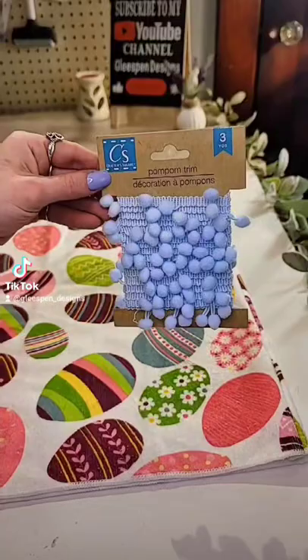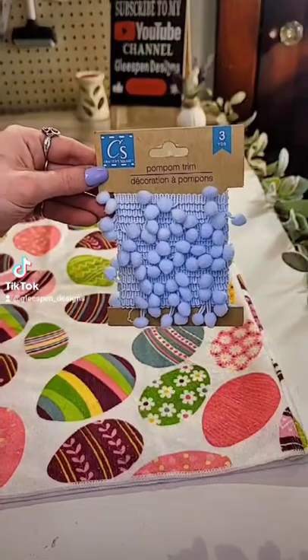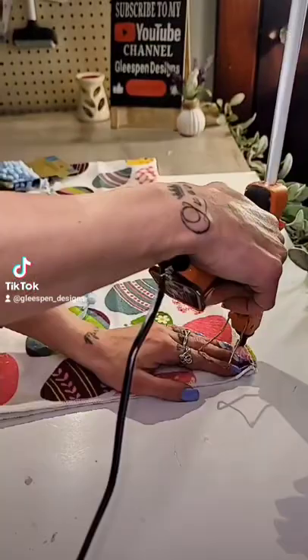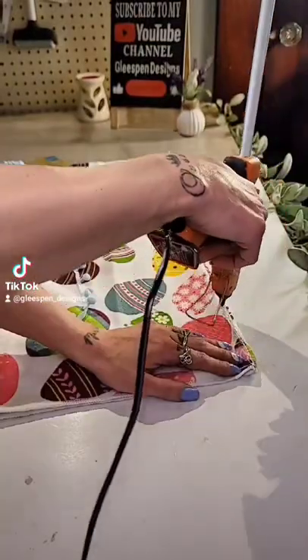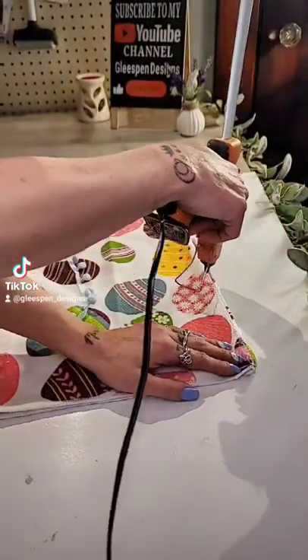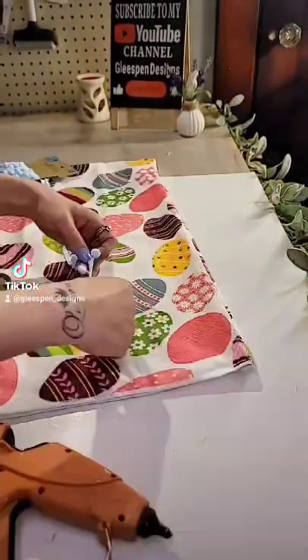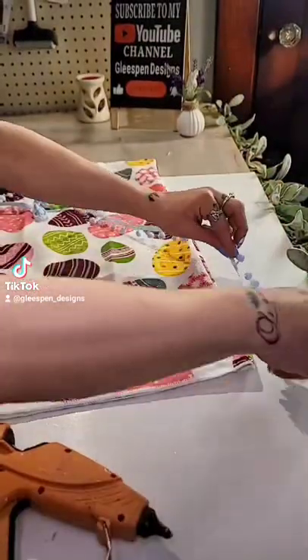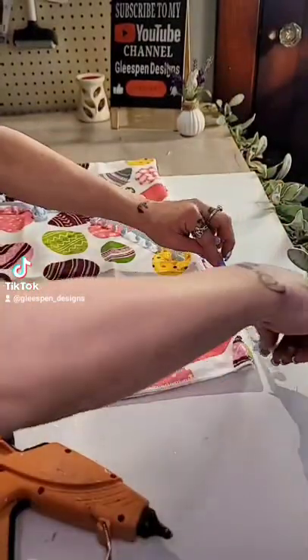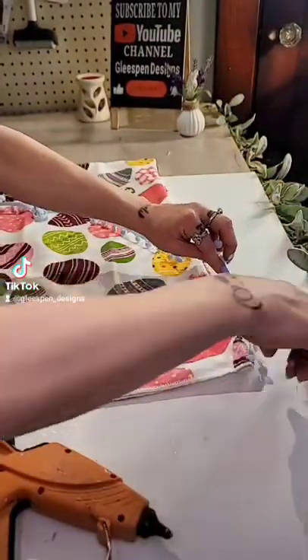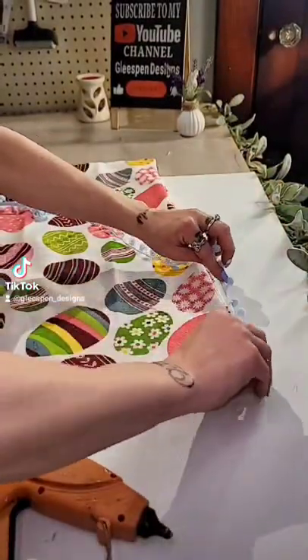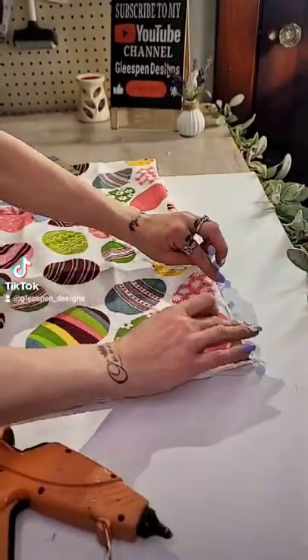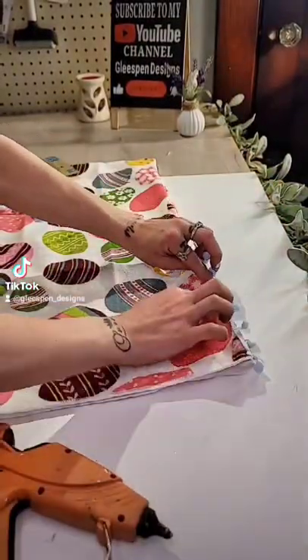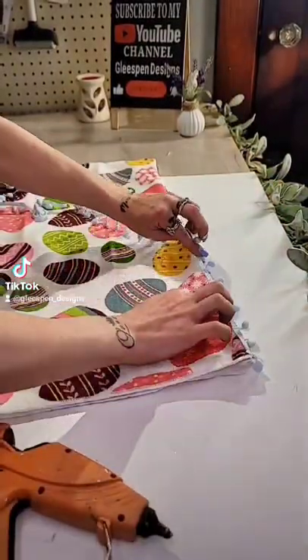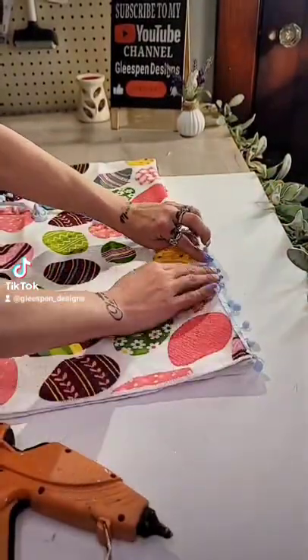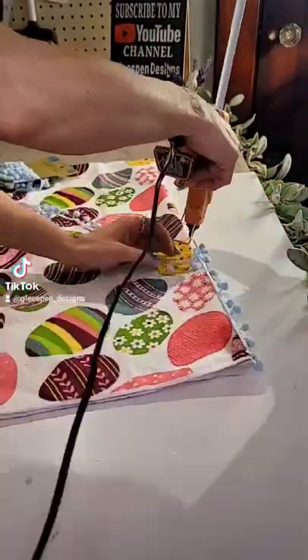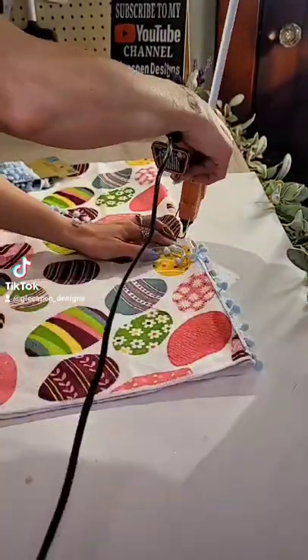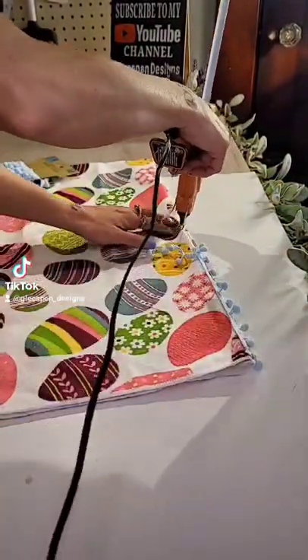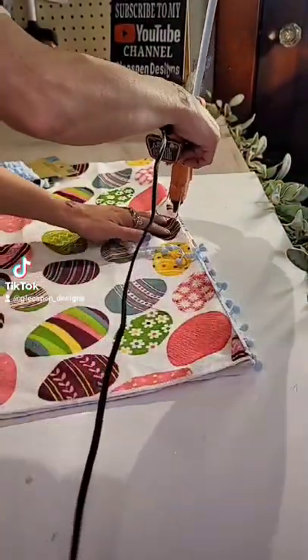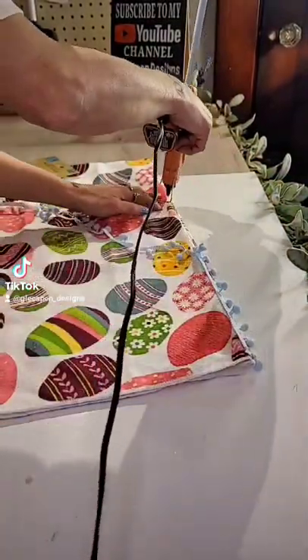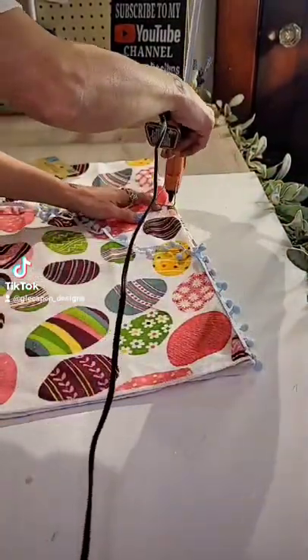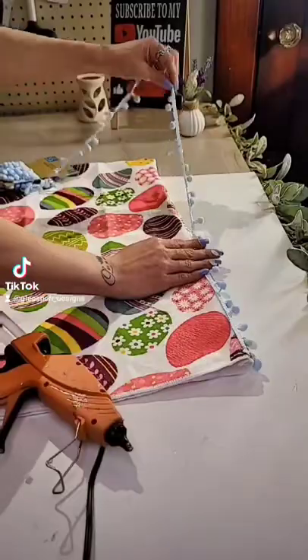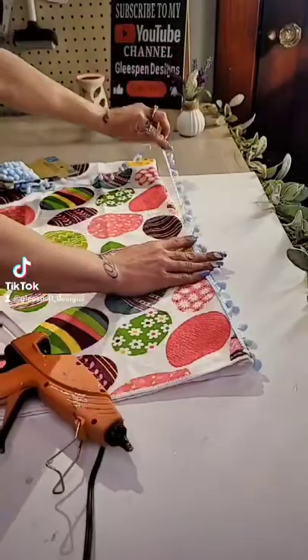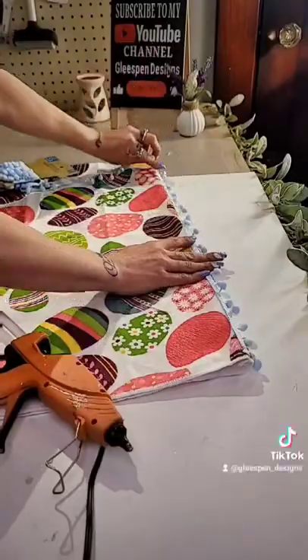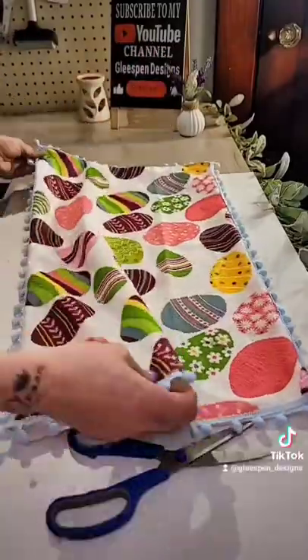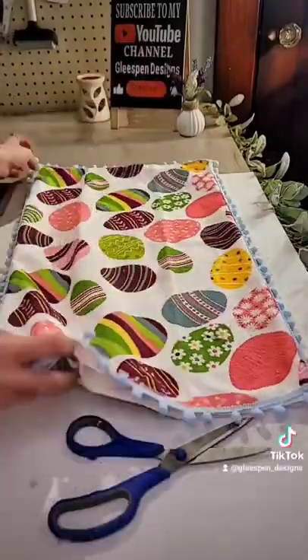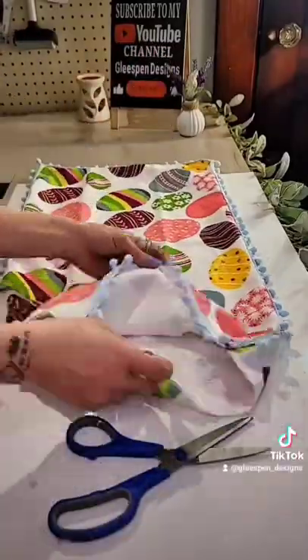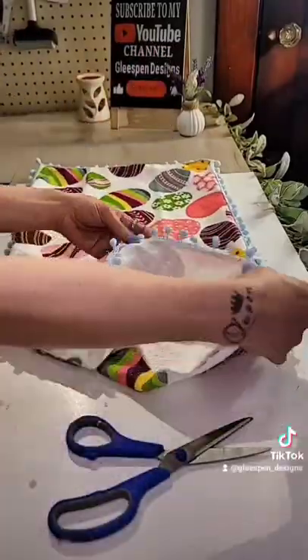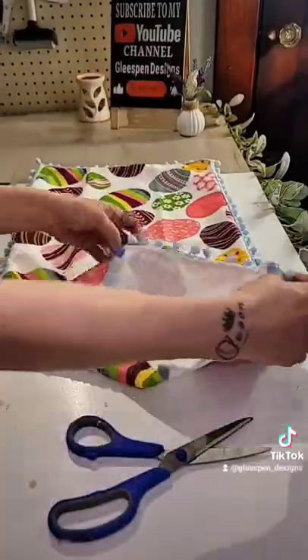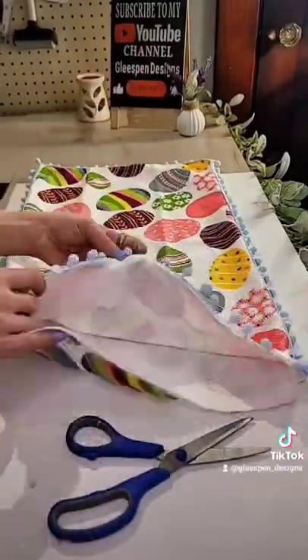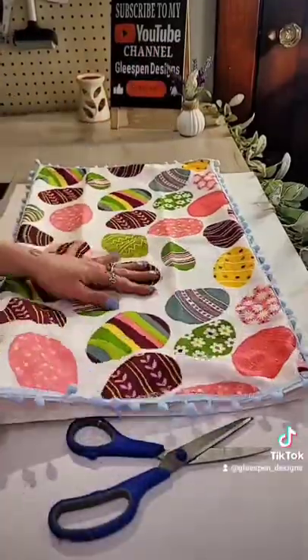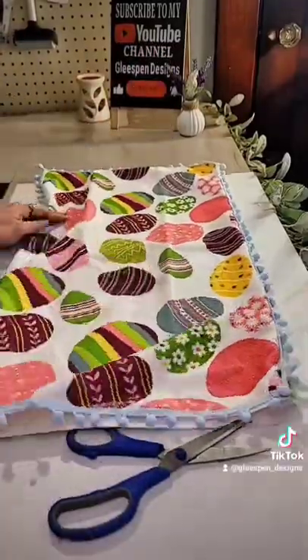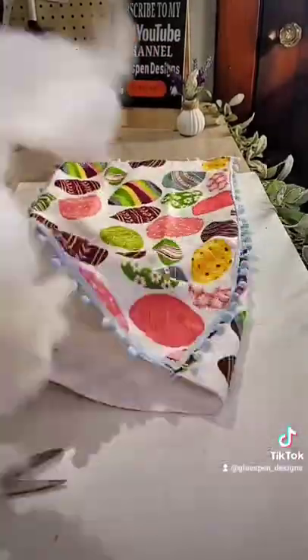Dollar Tree carries this pom-pom trim in many different colors, and all I do is hot glue it going all the way around the edge of the pillowcase. I also did one of these with the pink pom-poms as well.